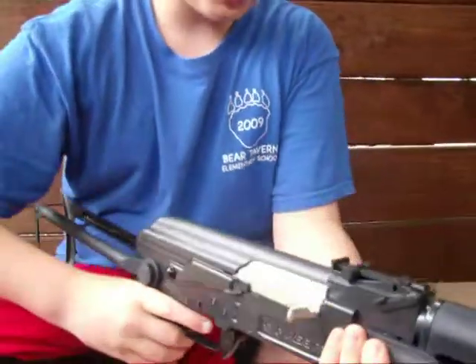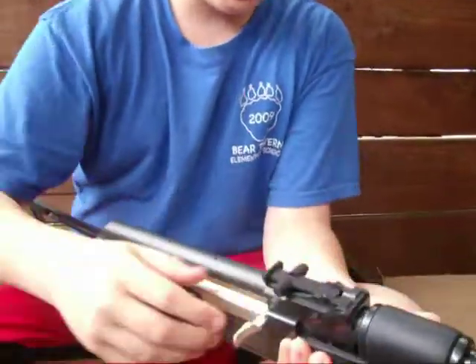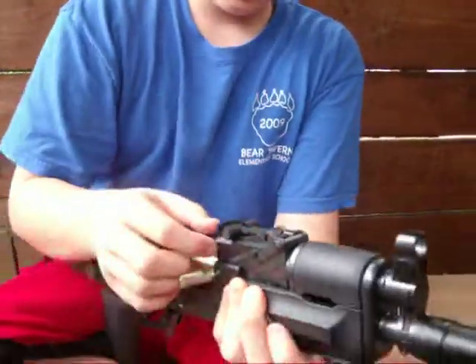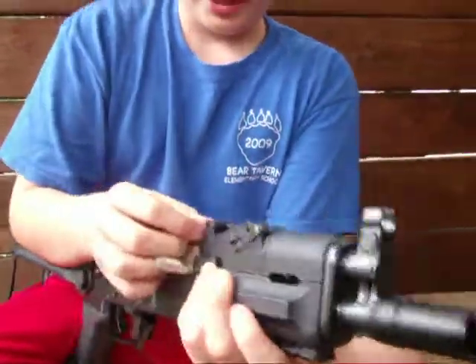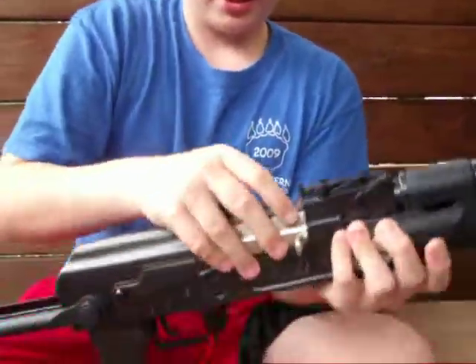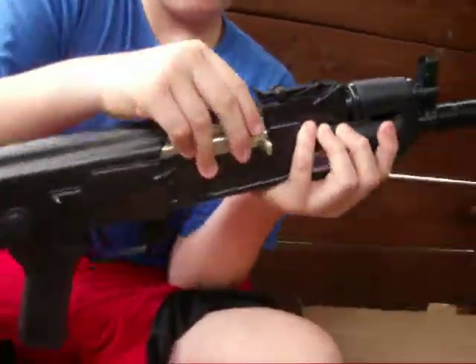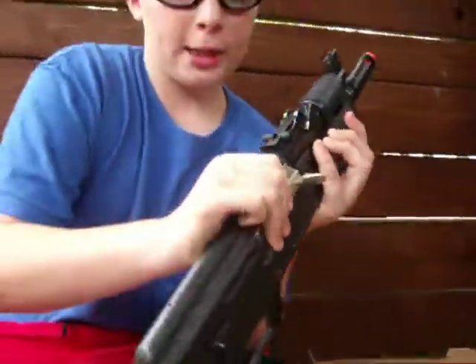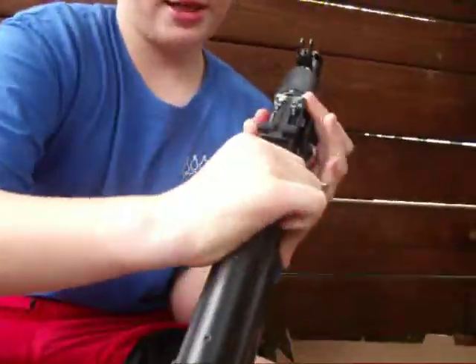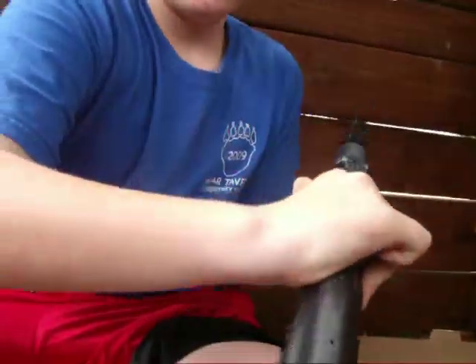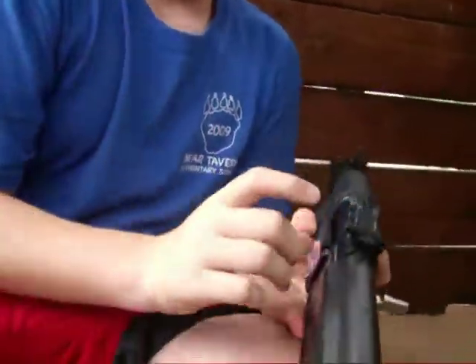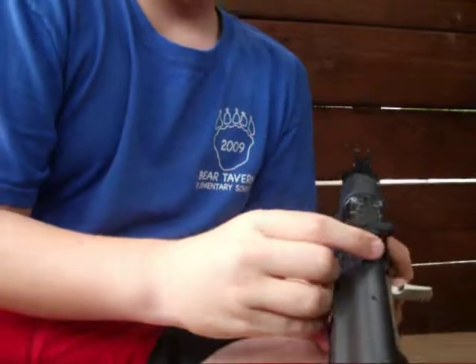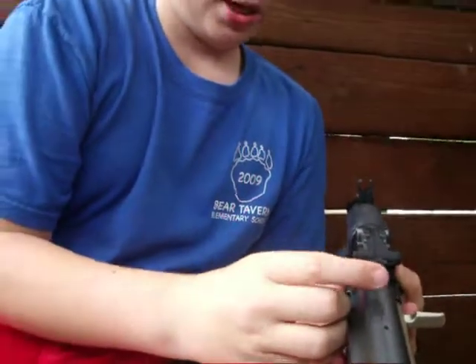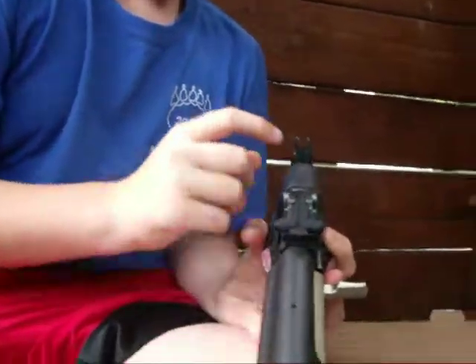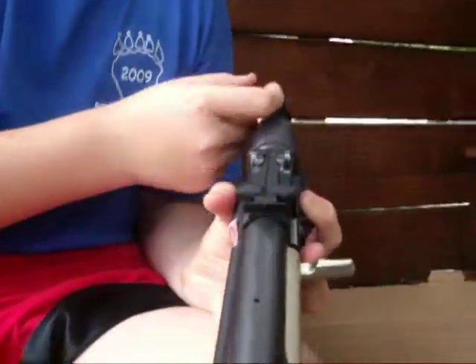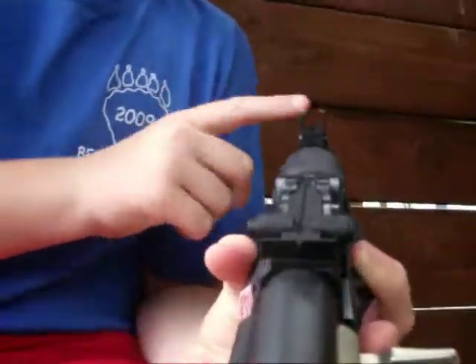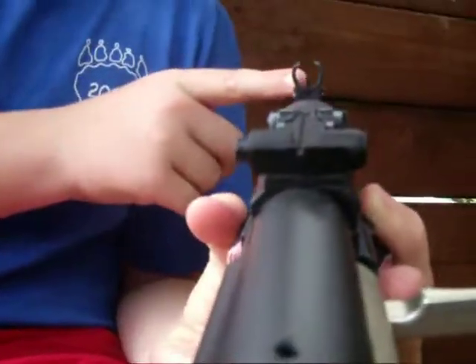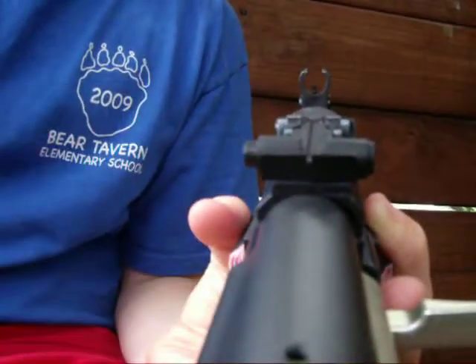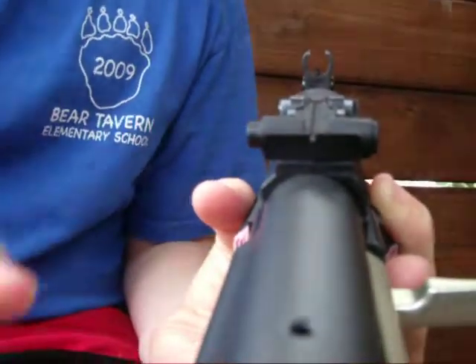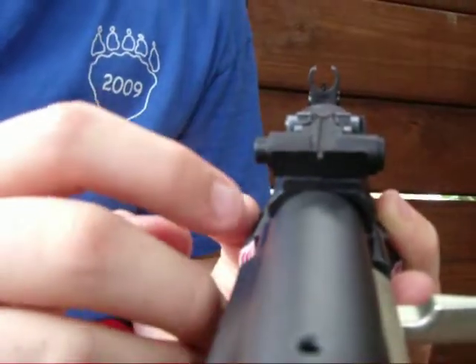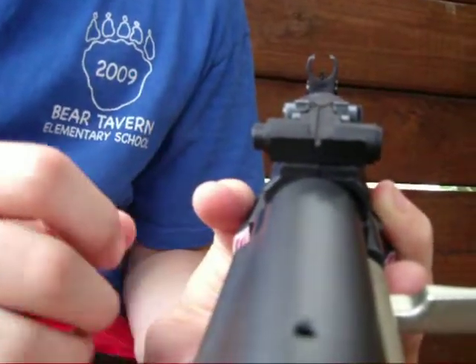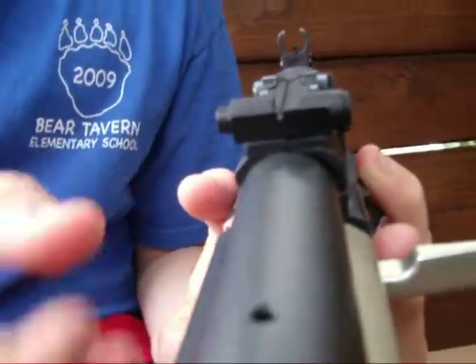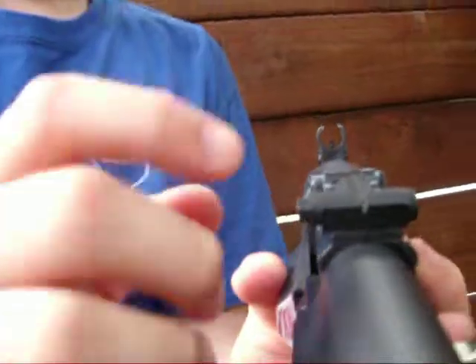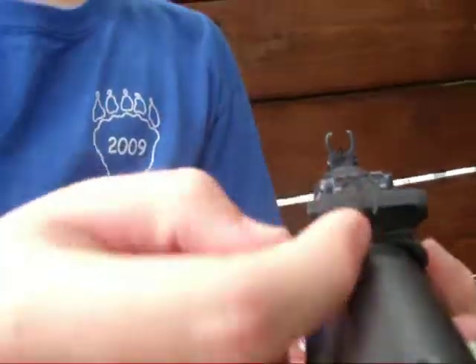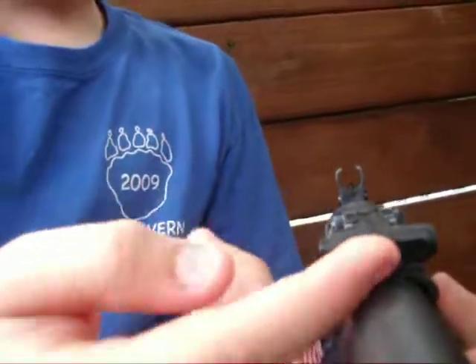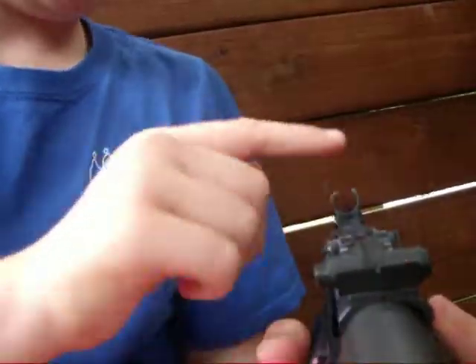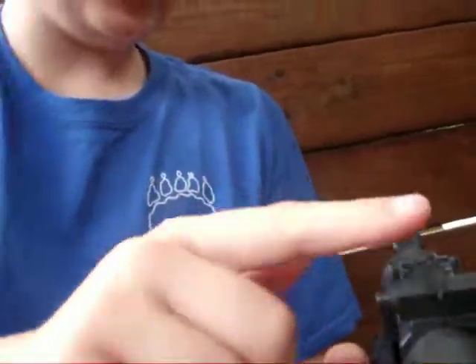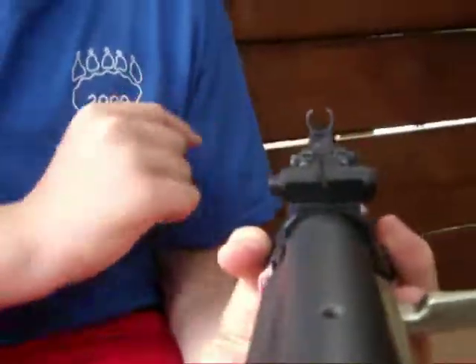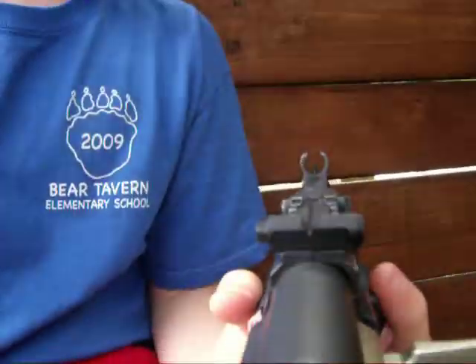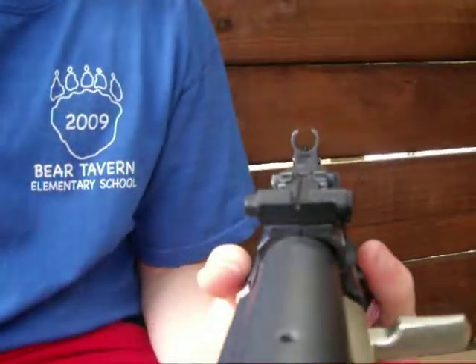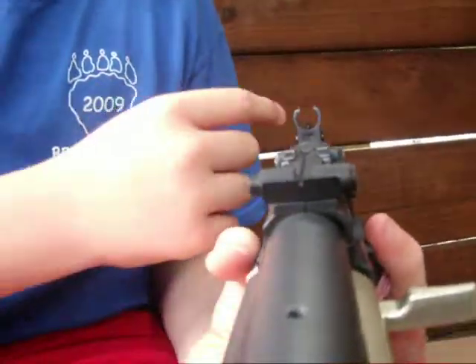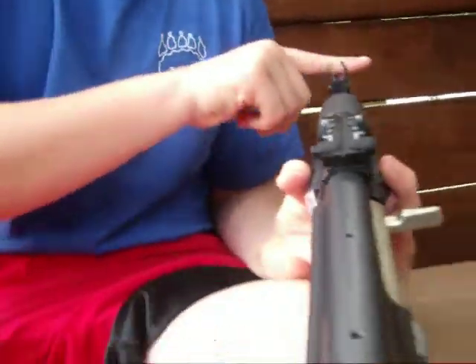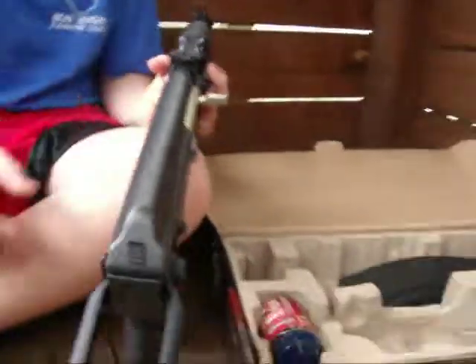The aiming — the back sight is a notch and the front one is a post. What you want to do is make sure they're level just like a pistol. And then your target wants to sit right above.